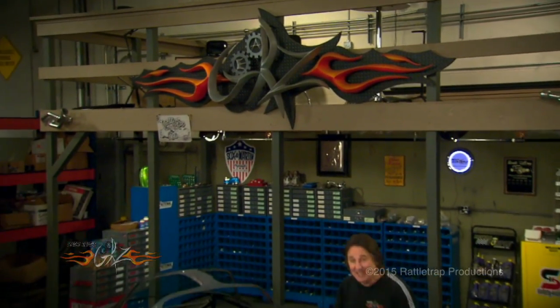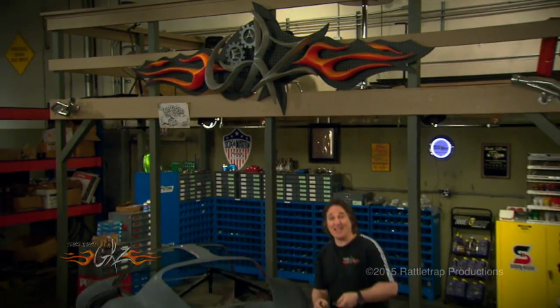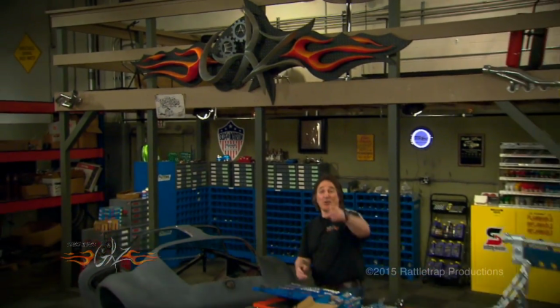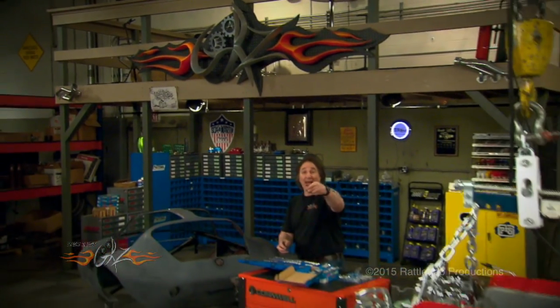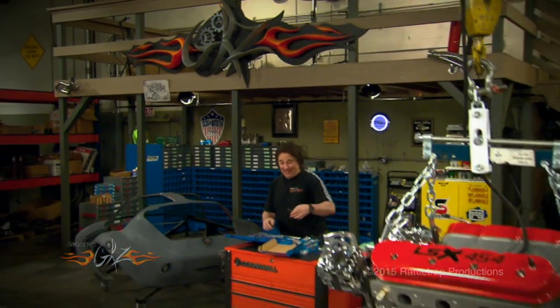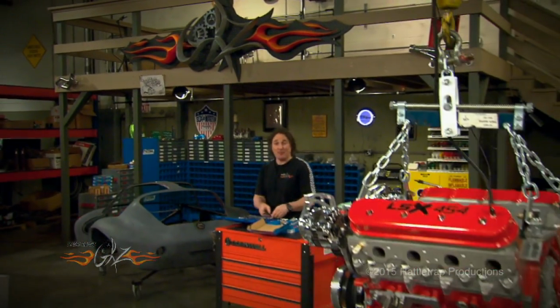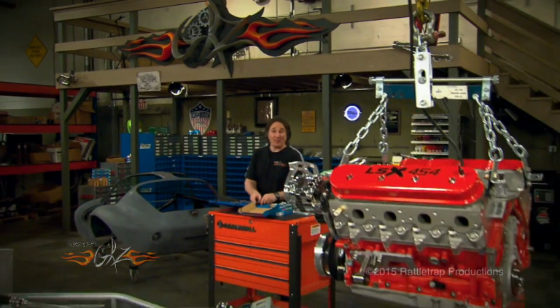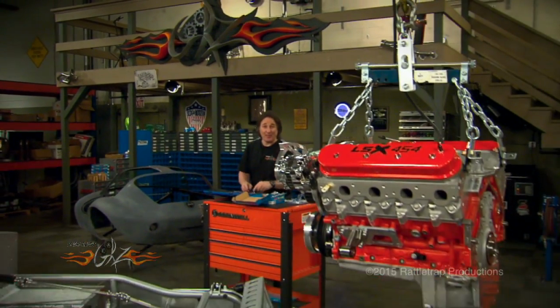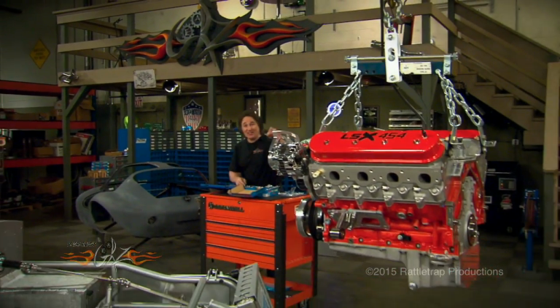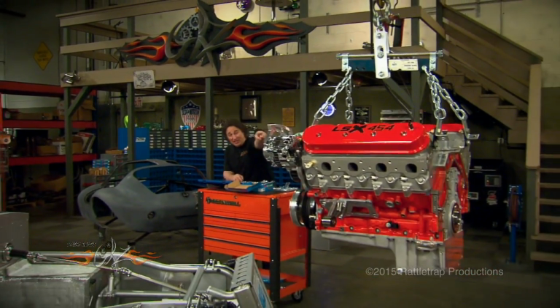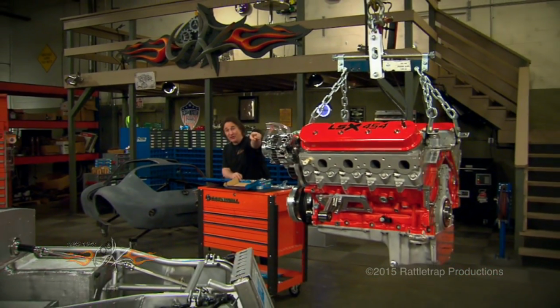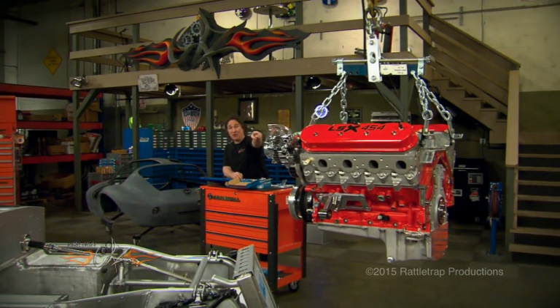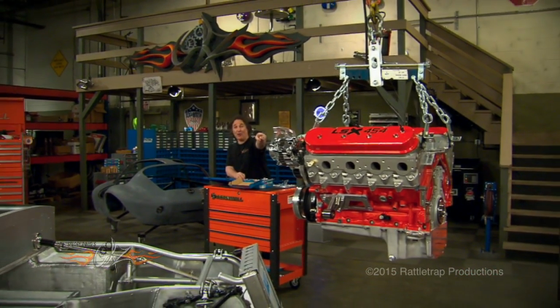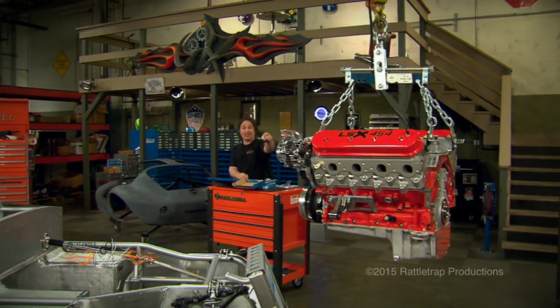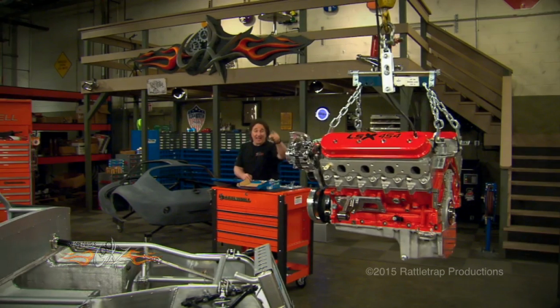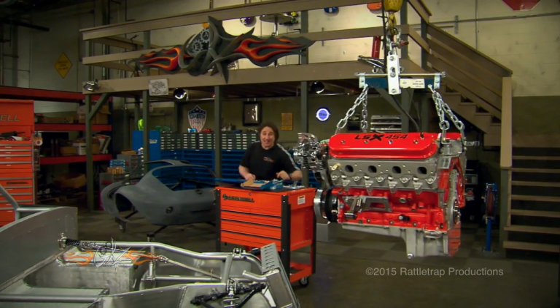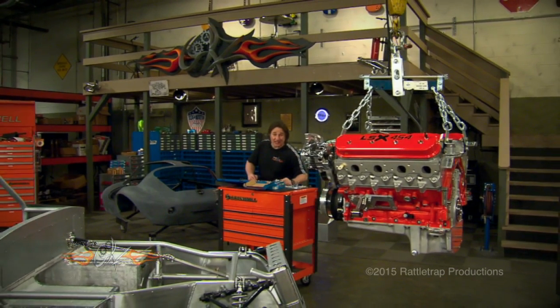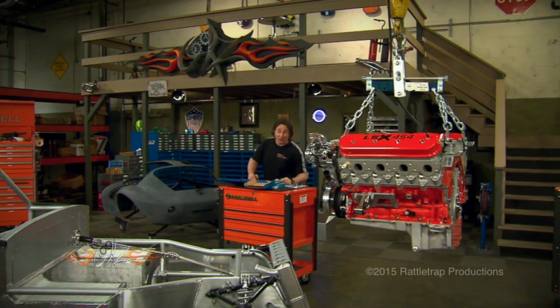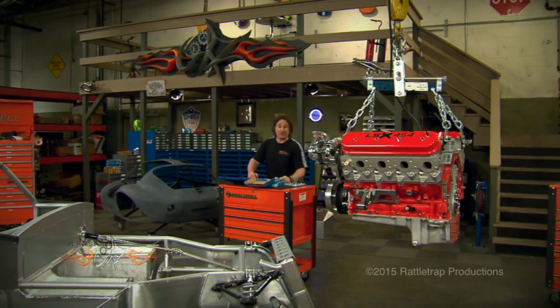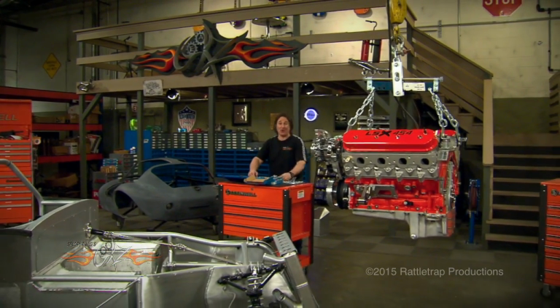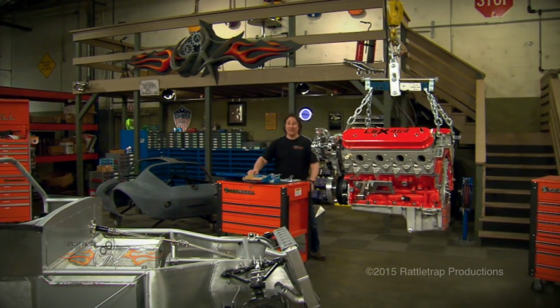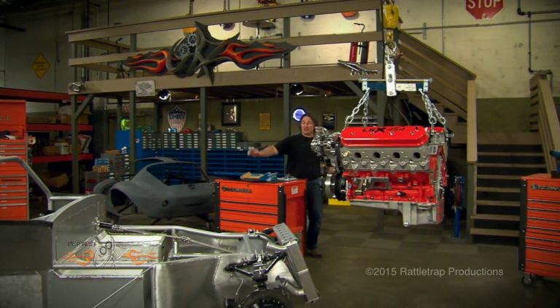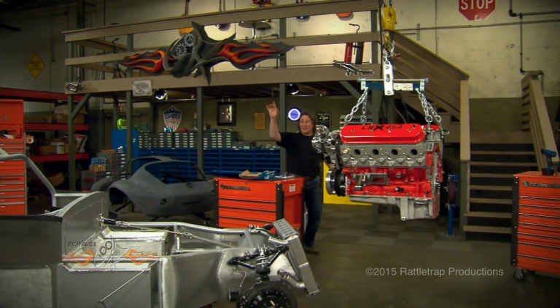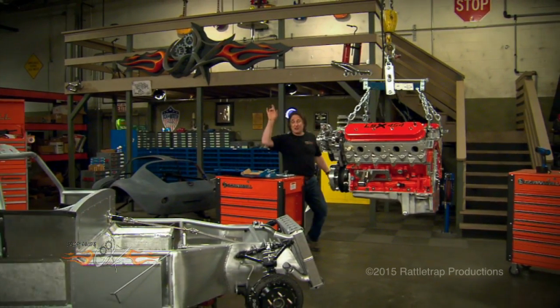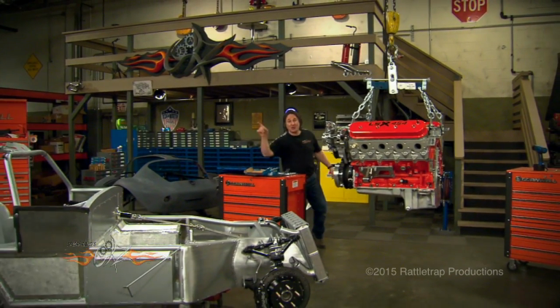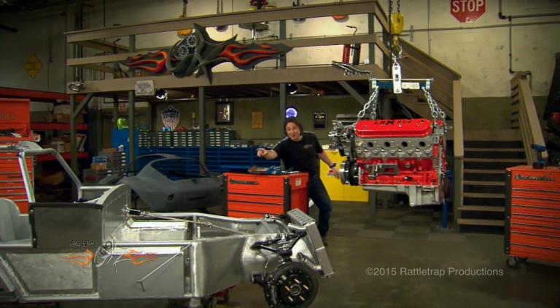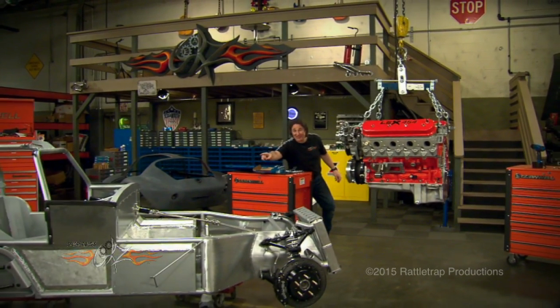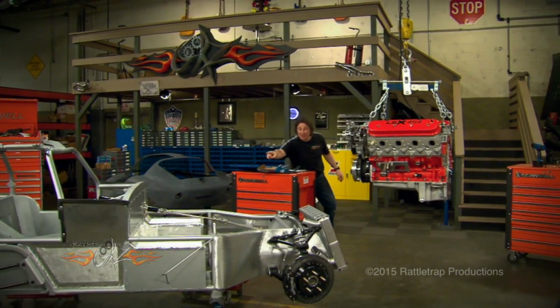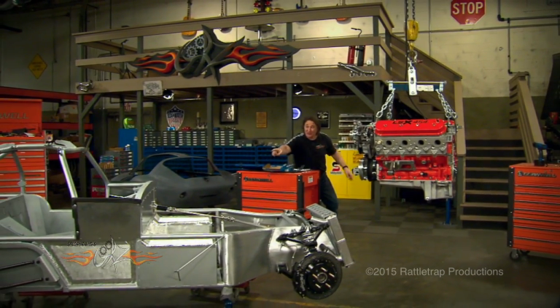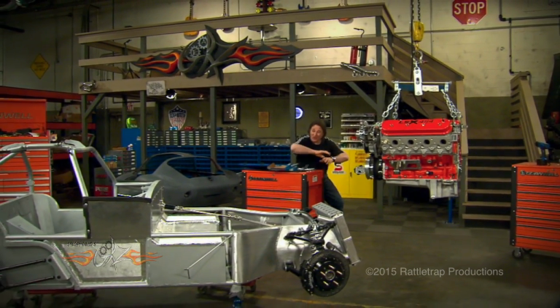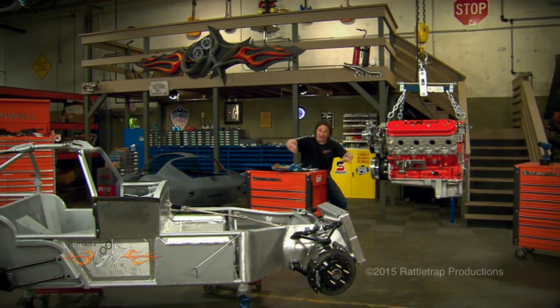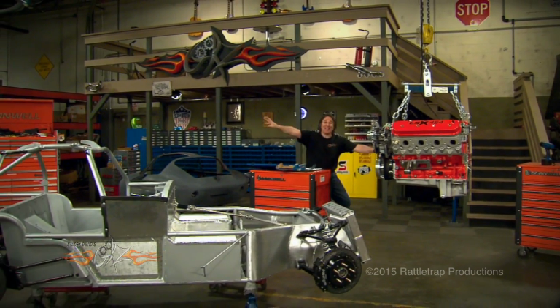We're back prepping a 620 horse LSX 454 to stuff into a tube chassis missile called the Cheetah.